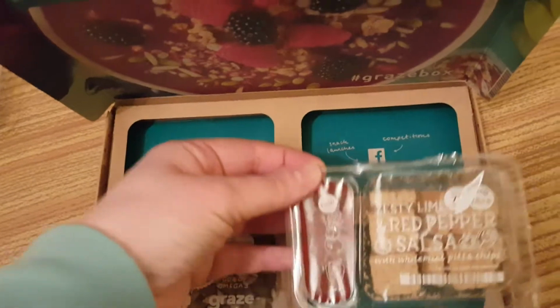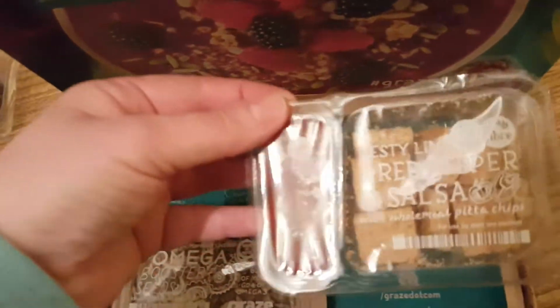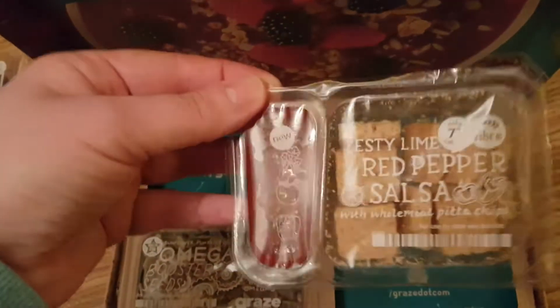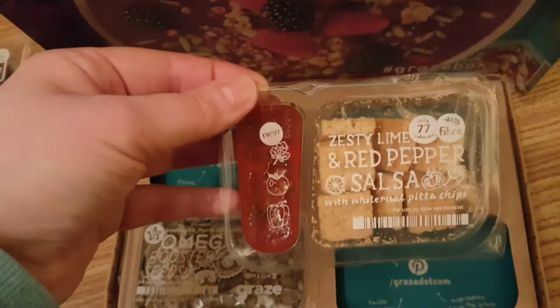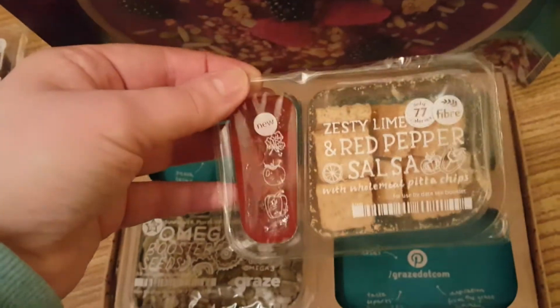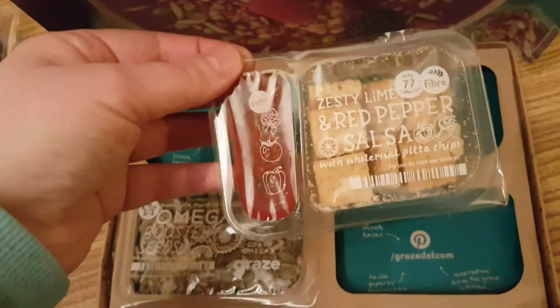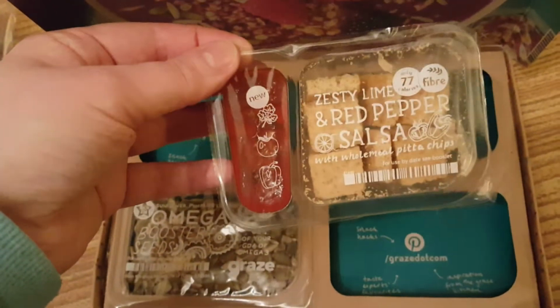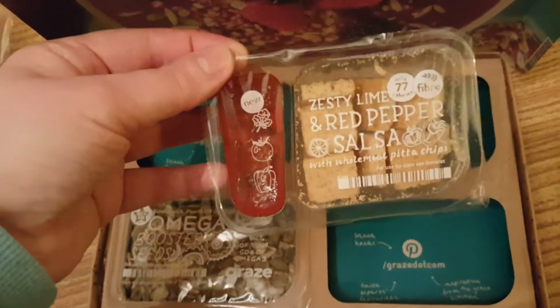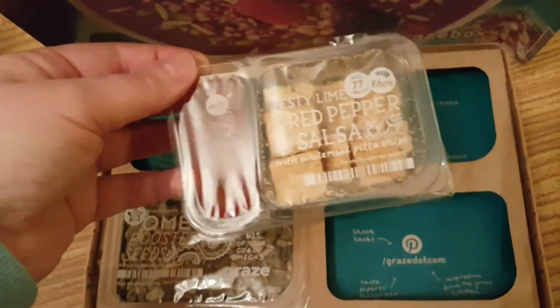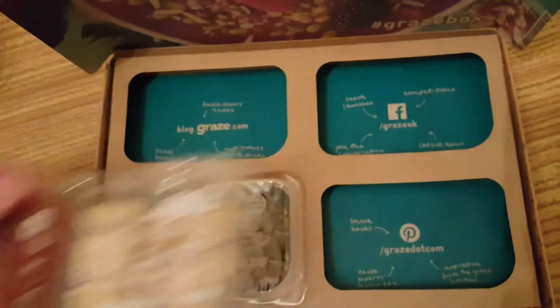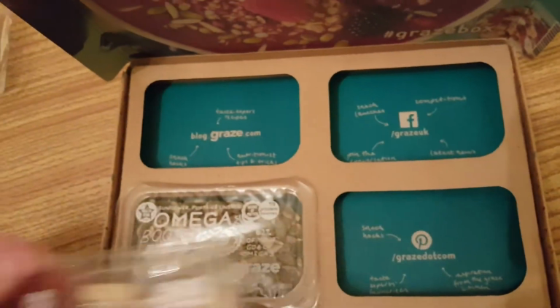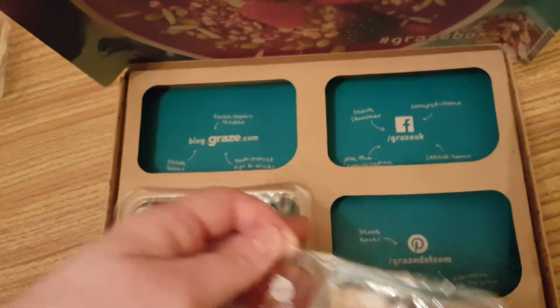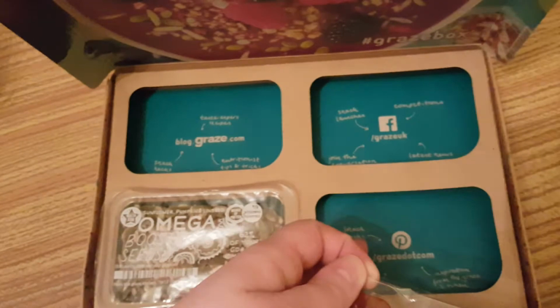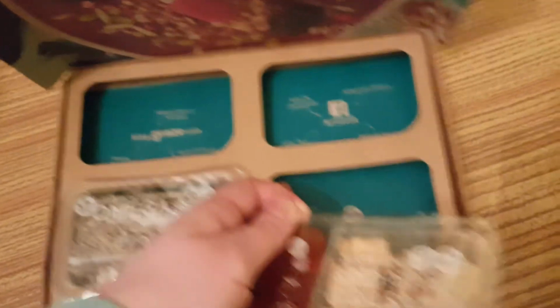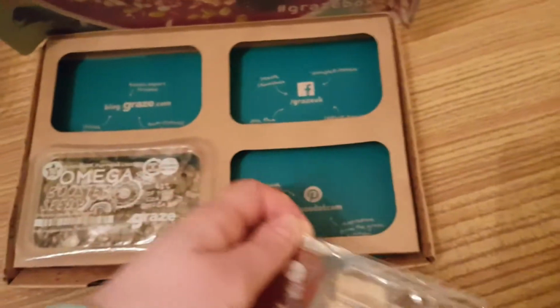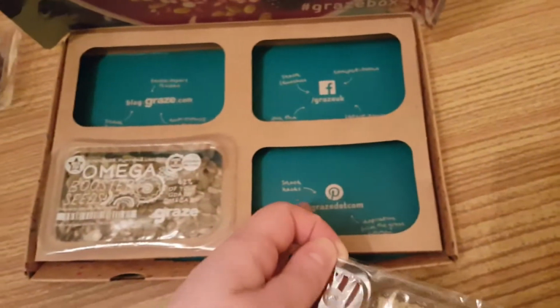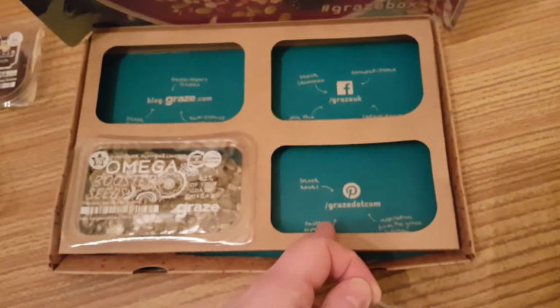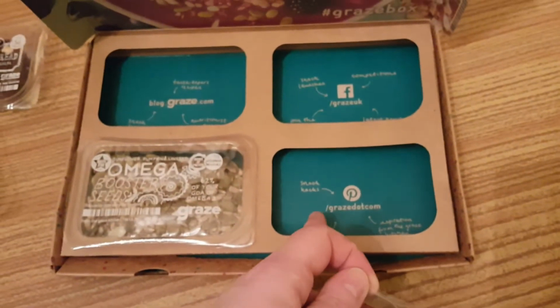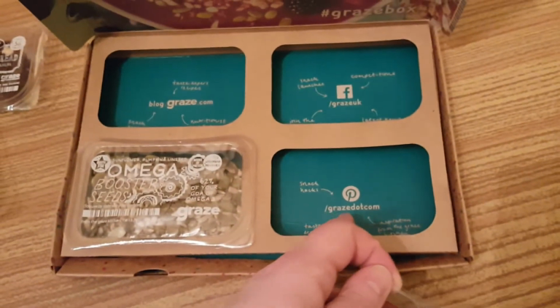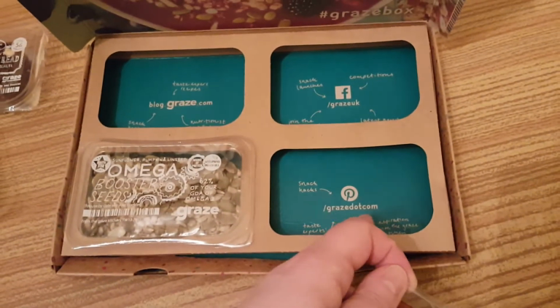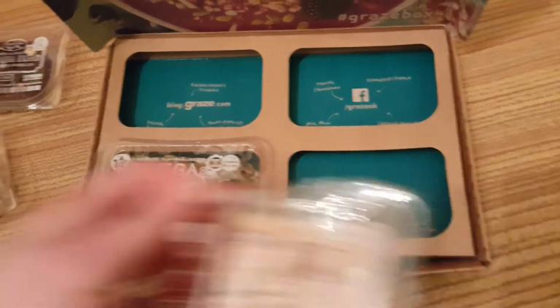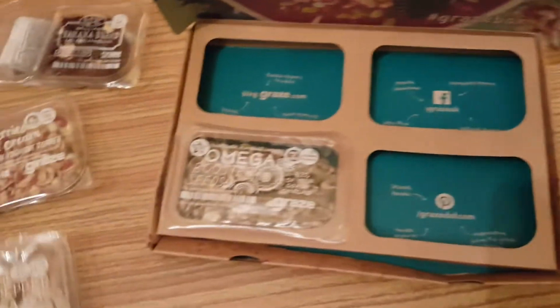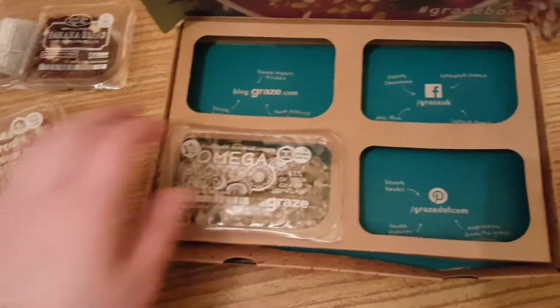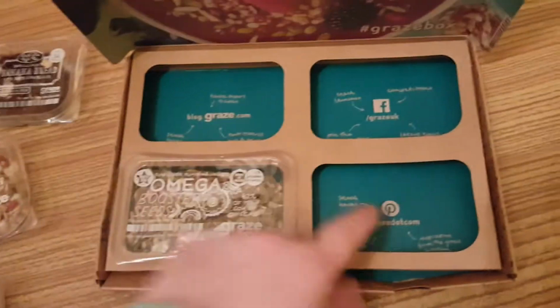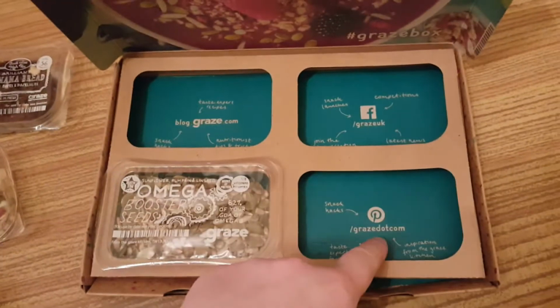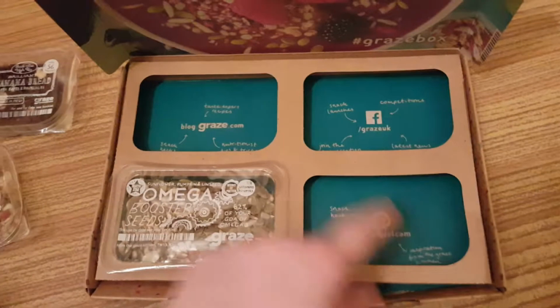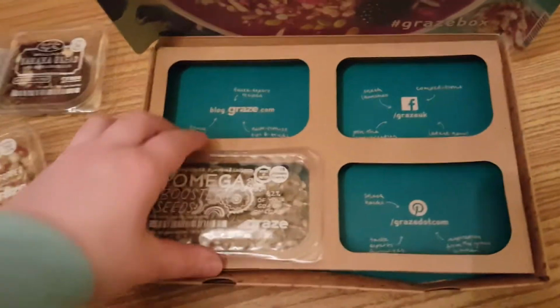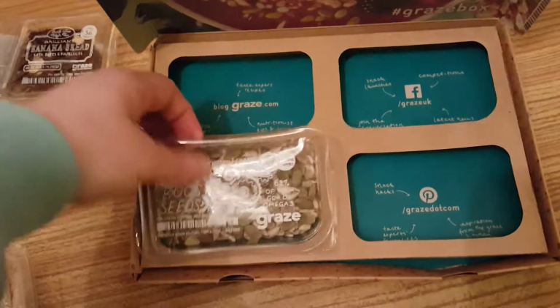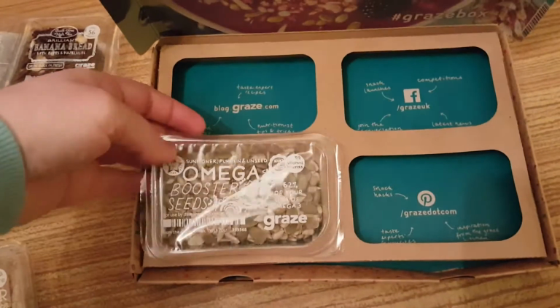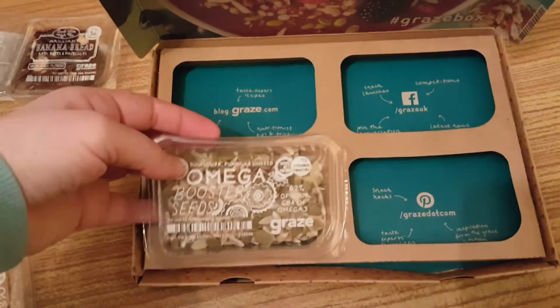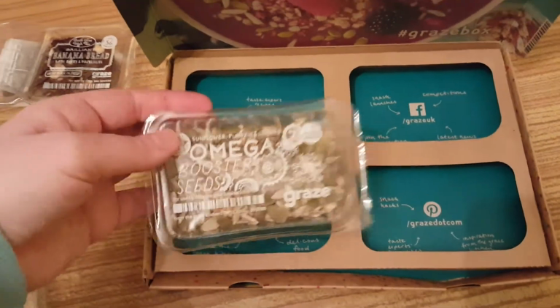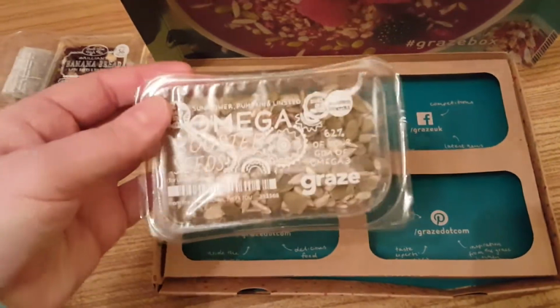I've got zesty lime and red pepper salsa with dip. There's a Pinterest link — slash graze.com — and it's worth noting the dot is actually spelt out. I've also got my omega boost.